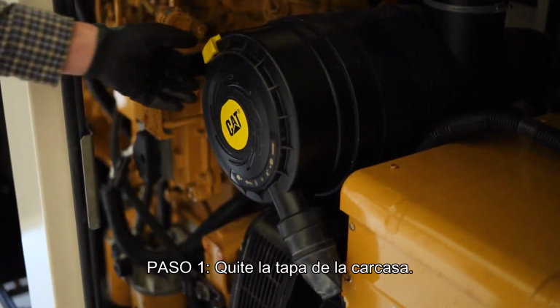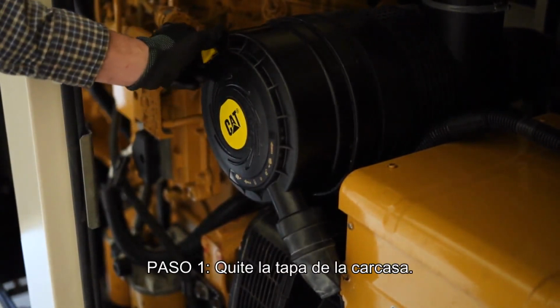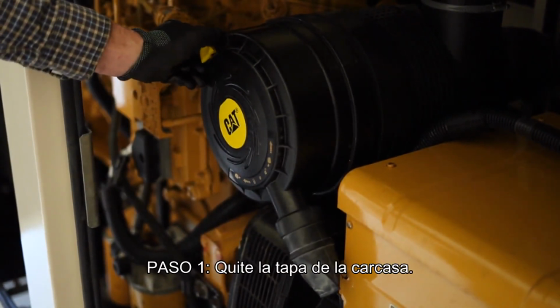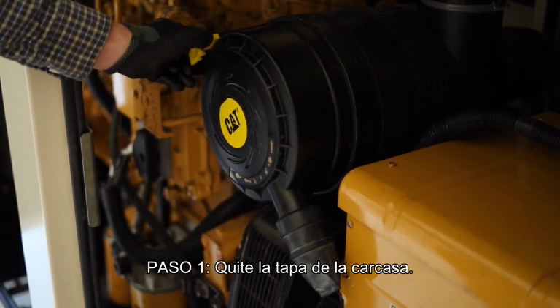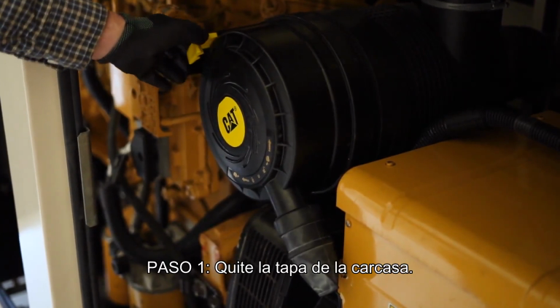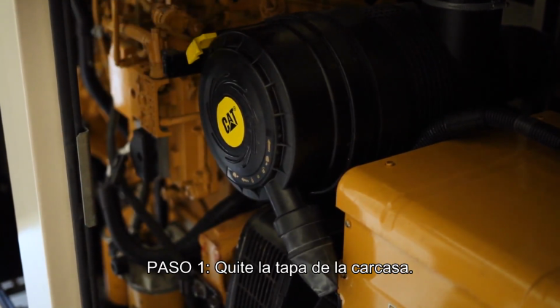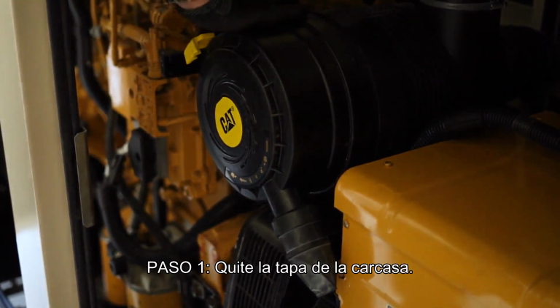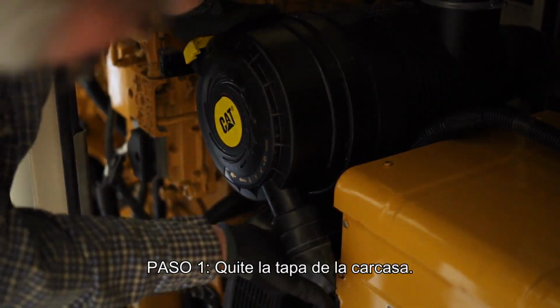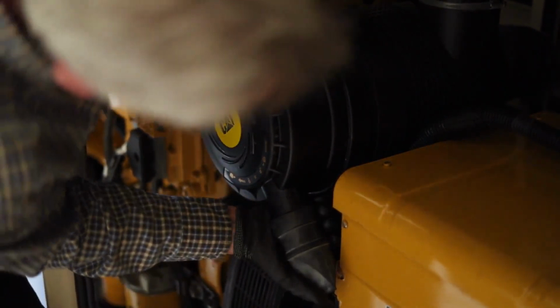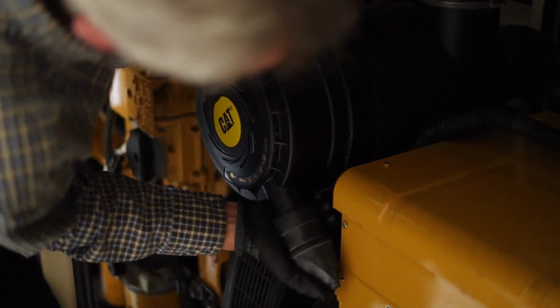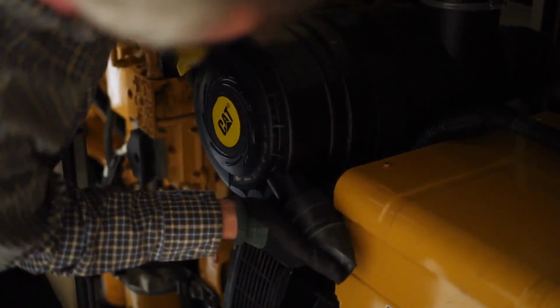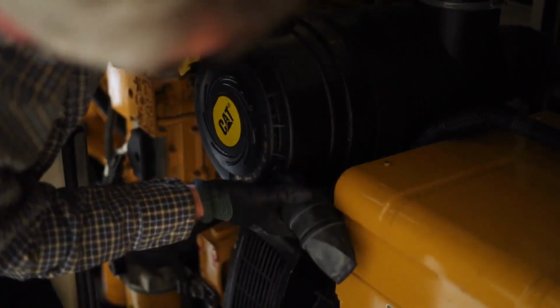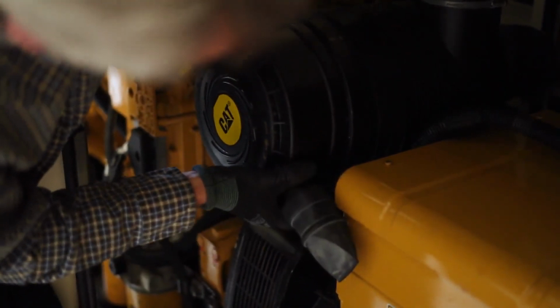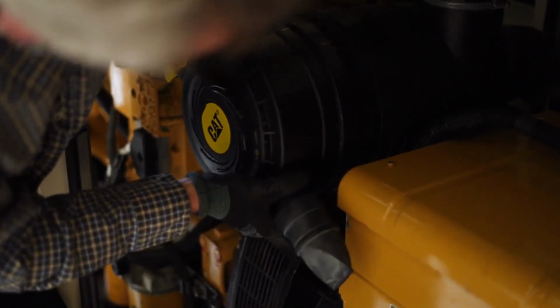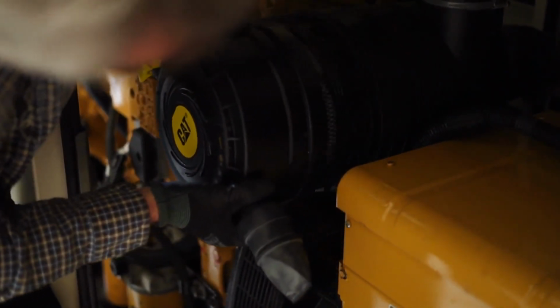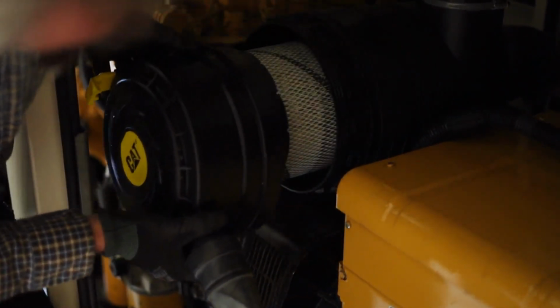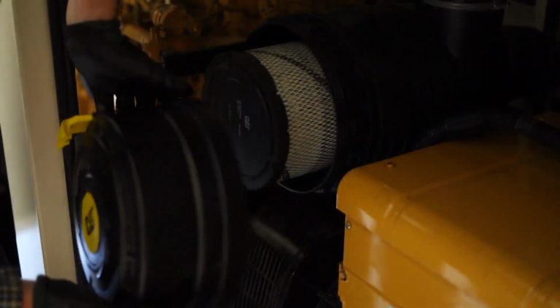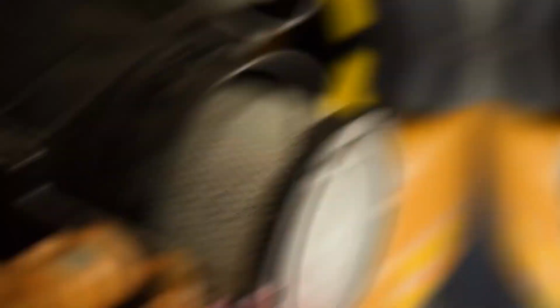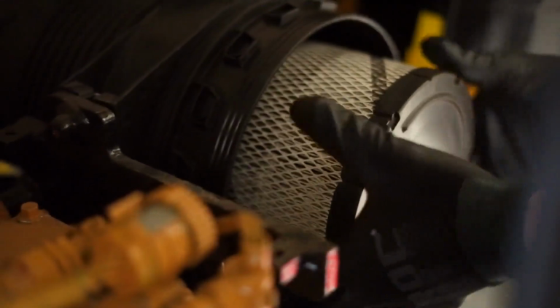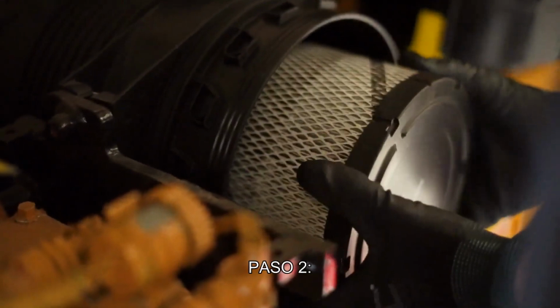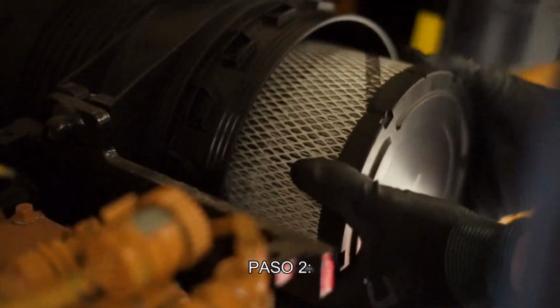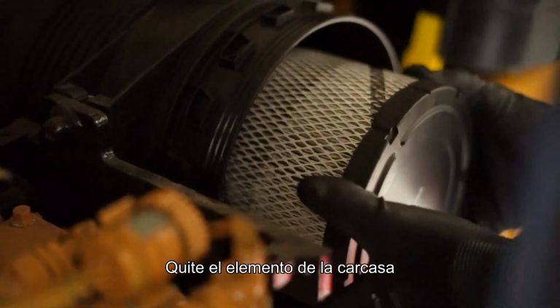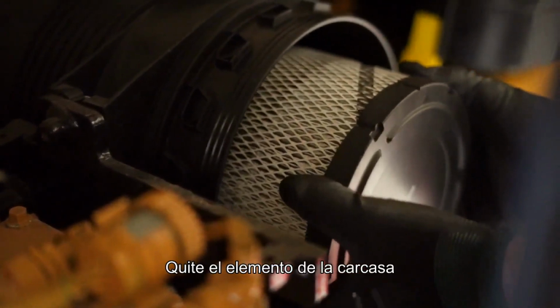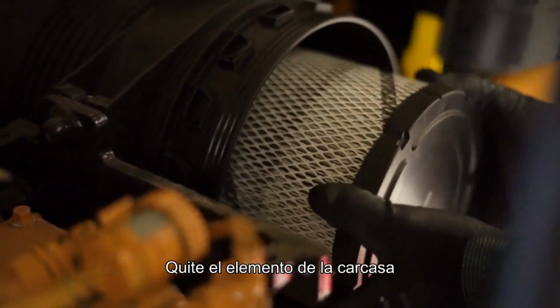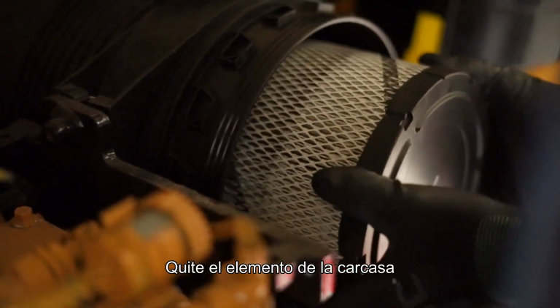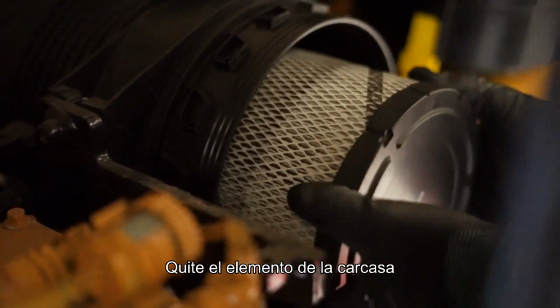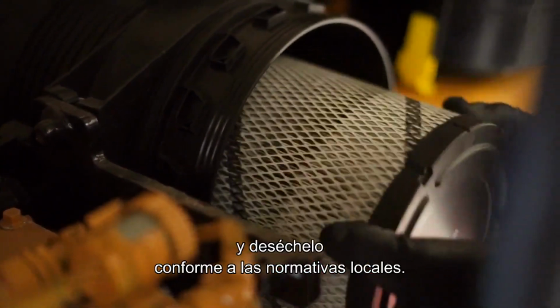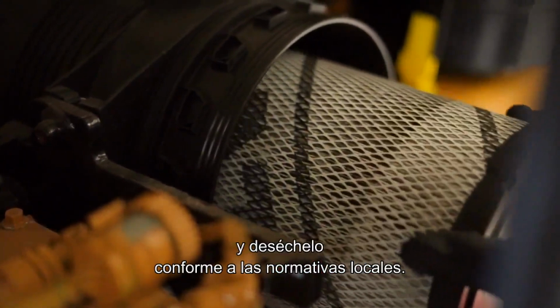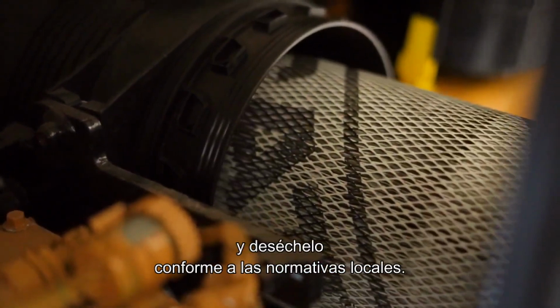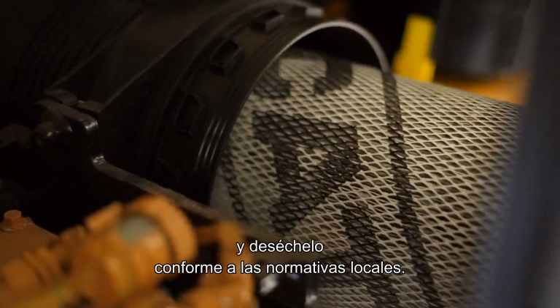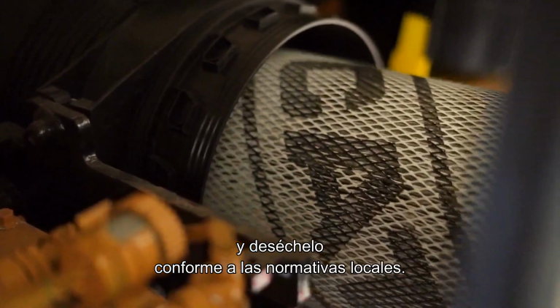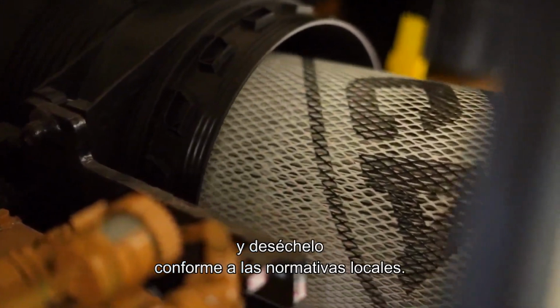Step 1: Remove the housing cover. Step 2: Remove the element from the housing and discard it according to local regulations.